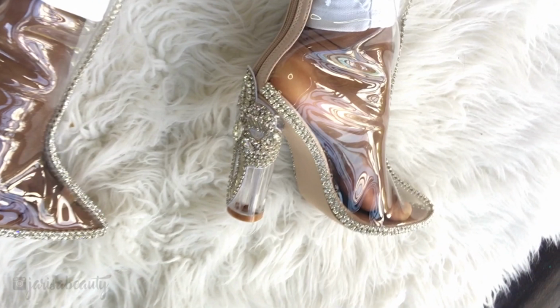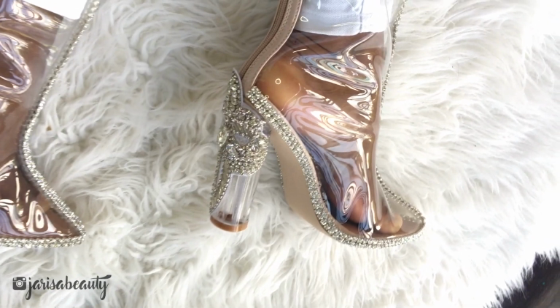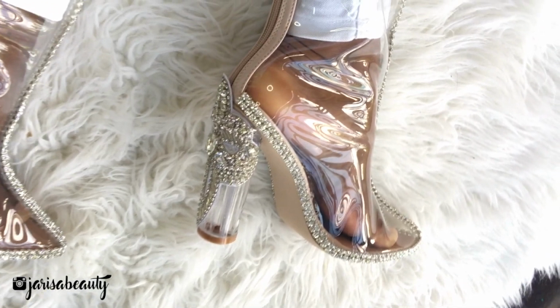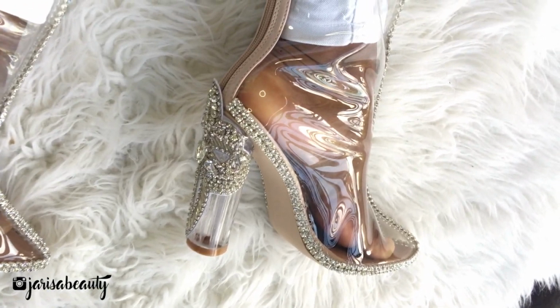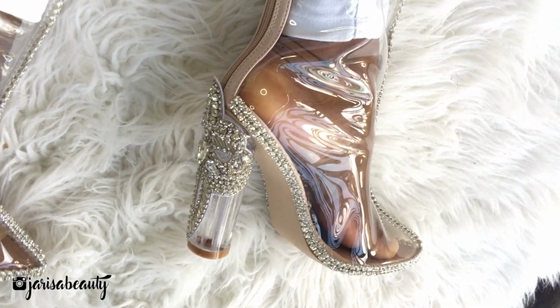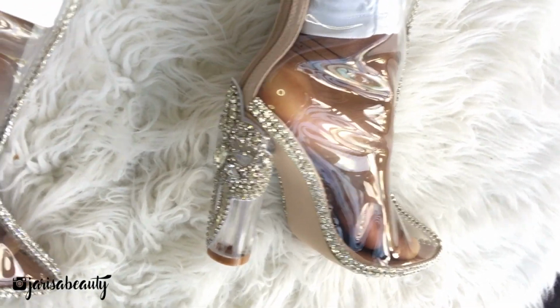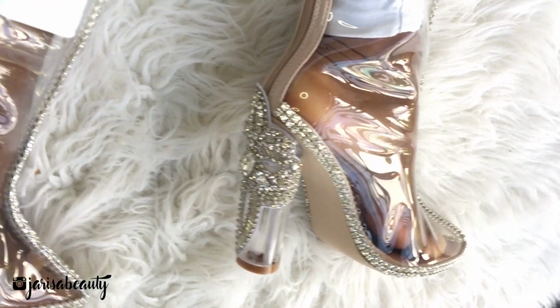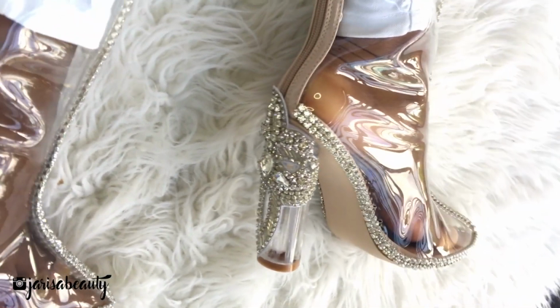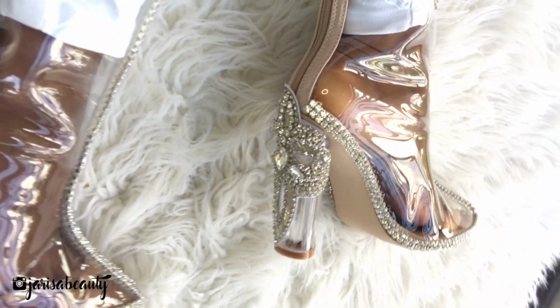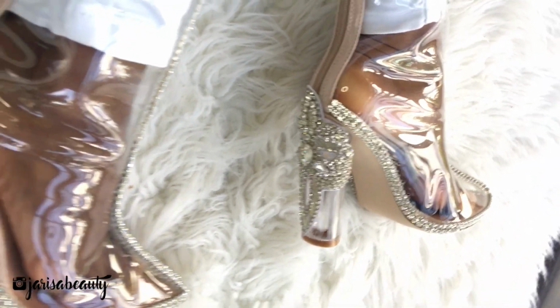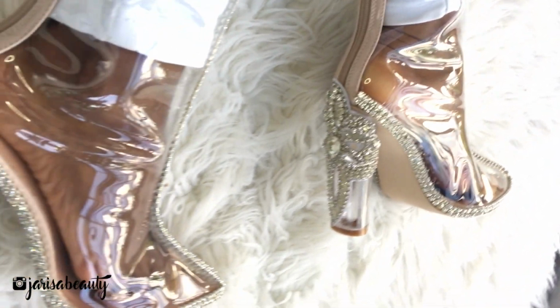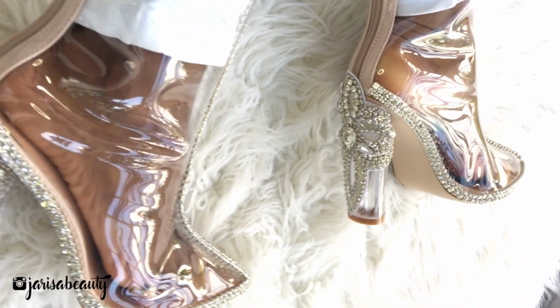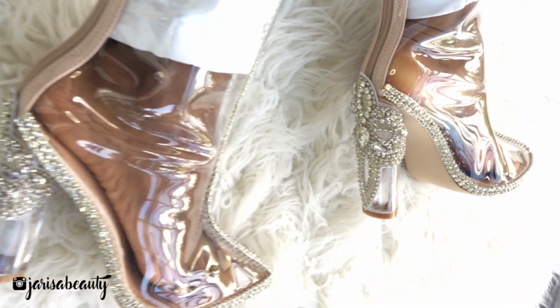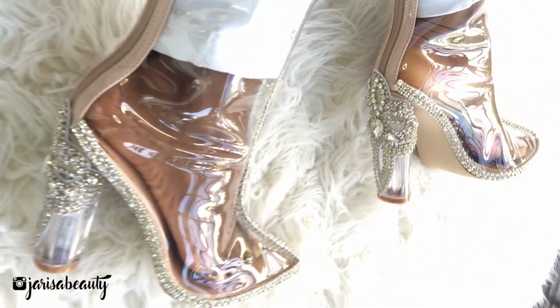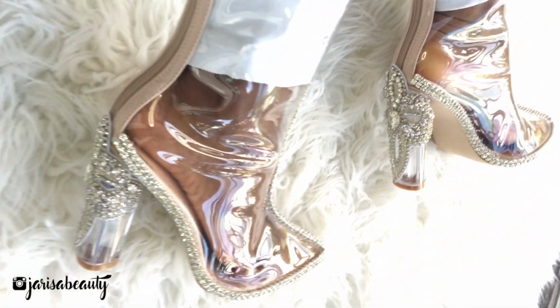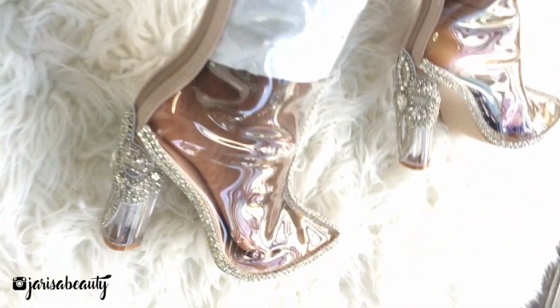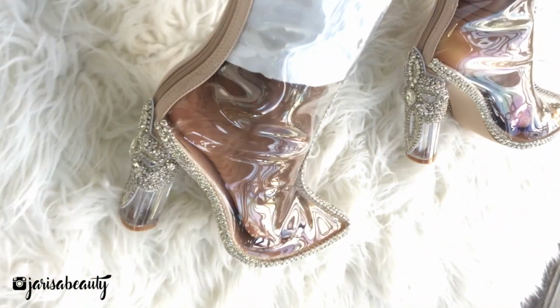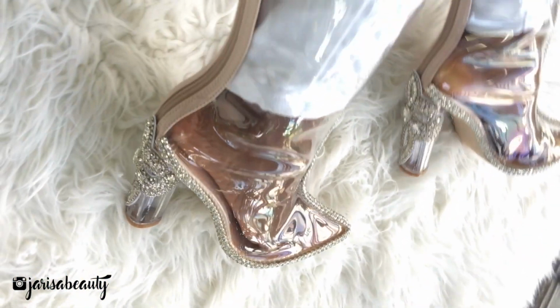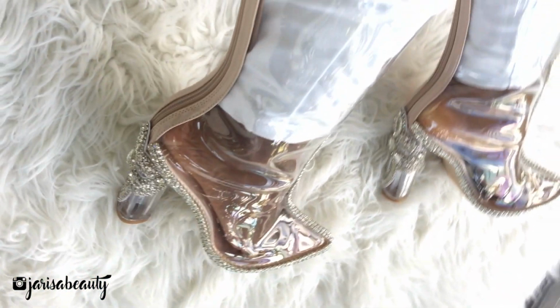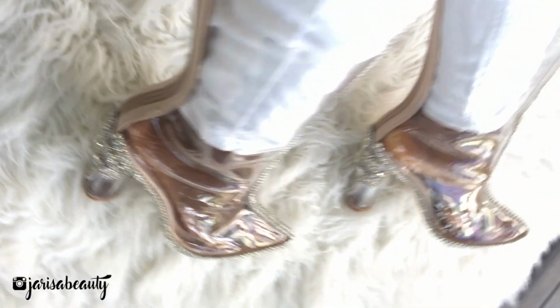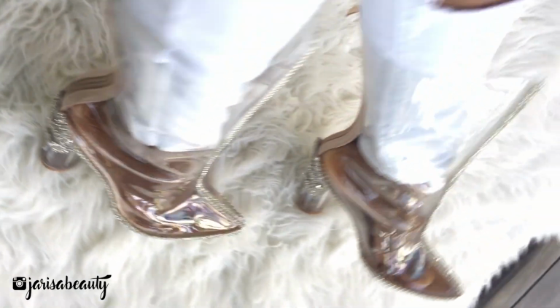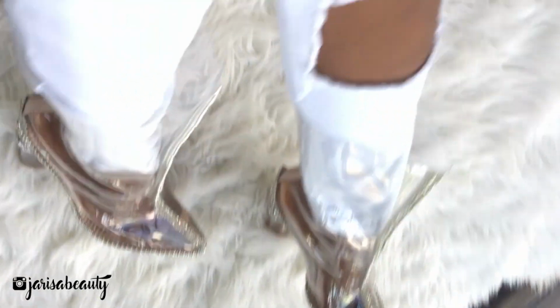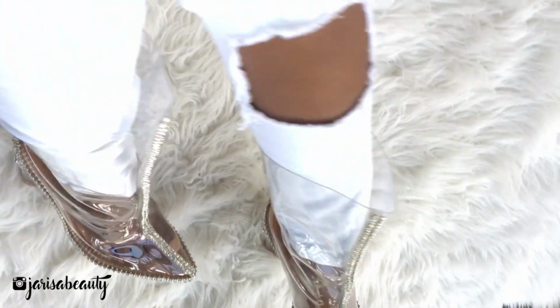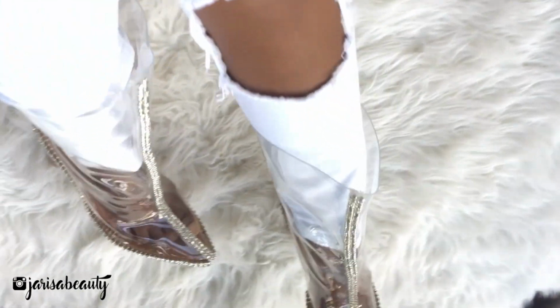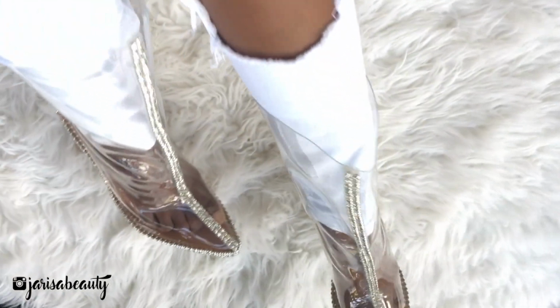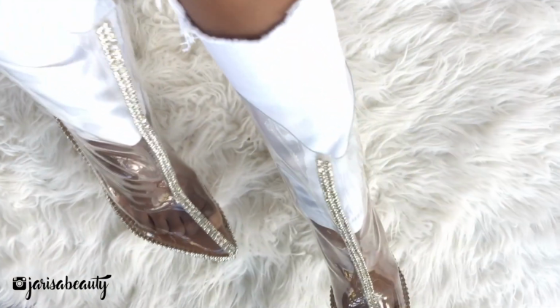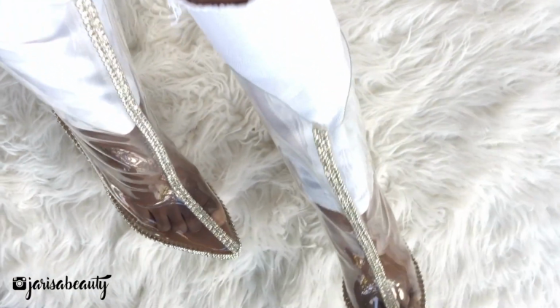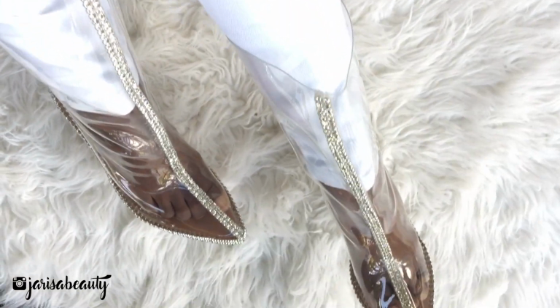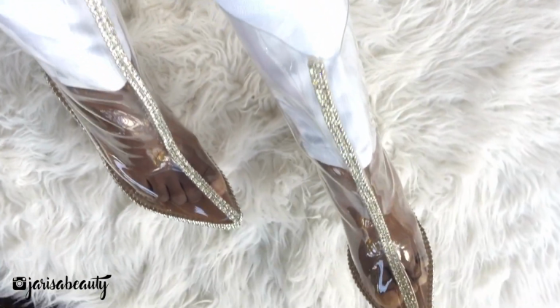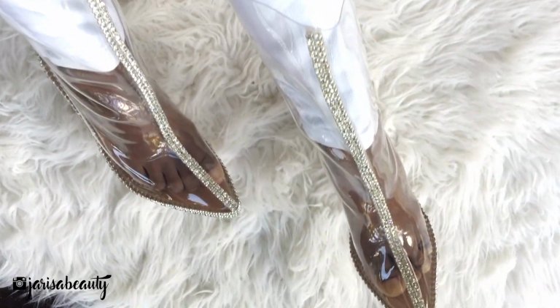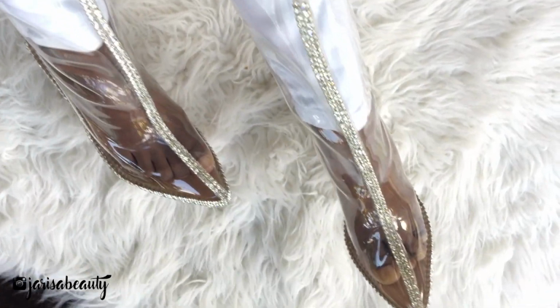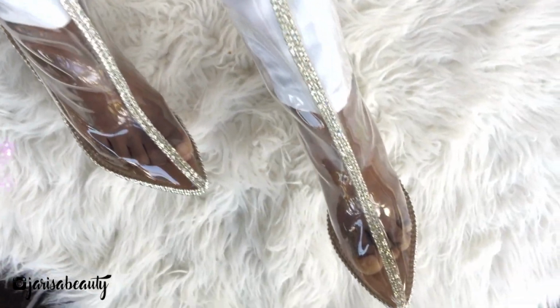Hello cuties, this is Yarisa, welcome to my channel! Today I'm gonna be showing you how to make these cool boots. Don't forget to share this with your friends and to subscribe. Thank you for watching and let's get right into the video.